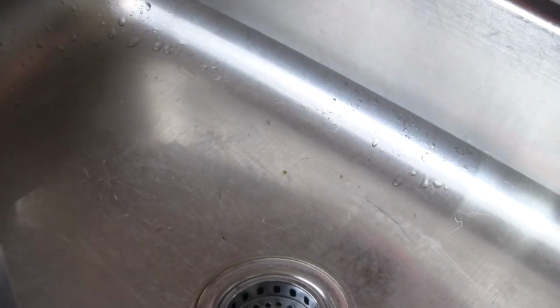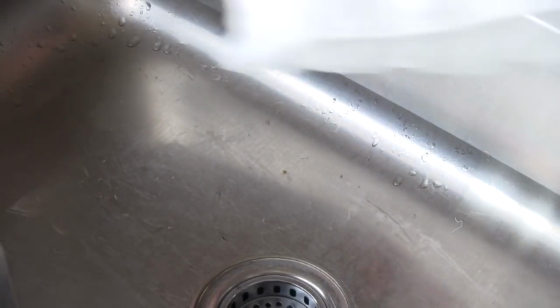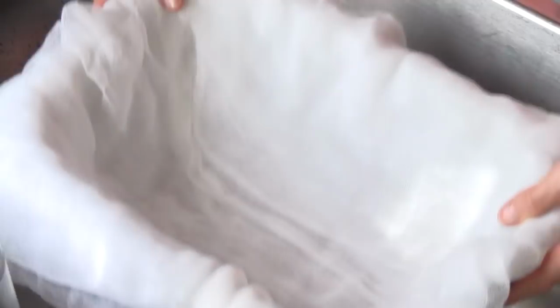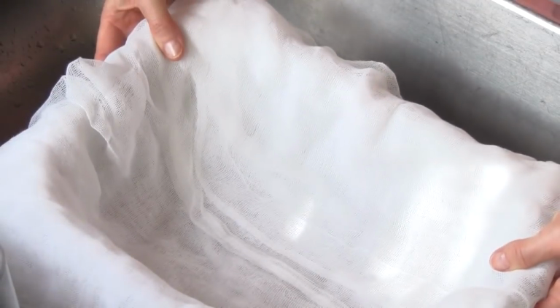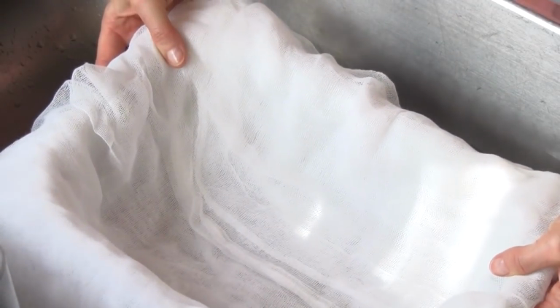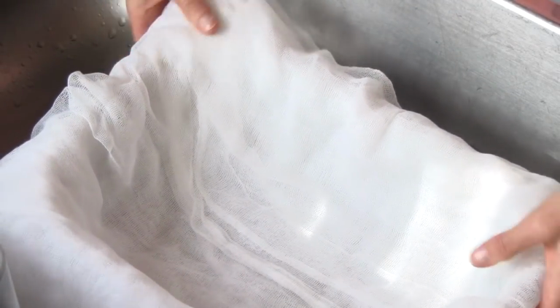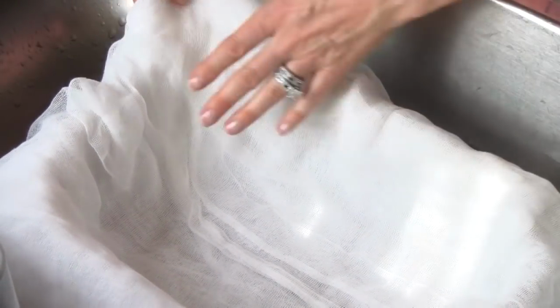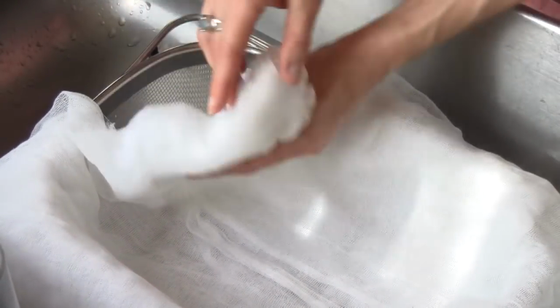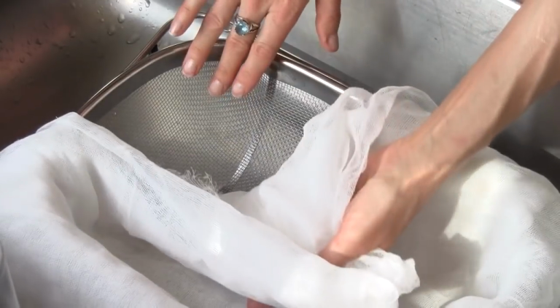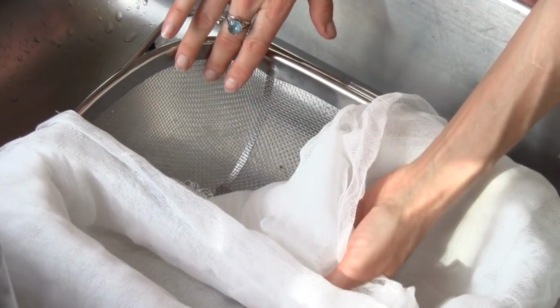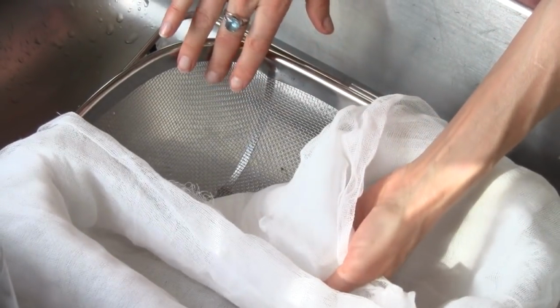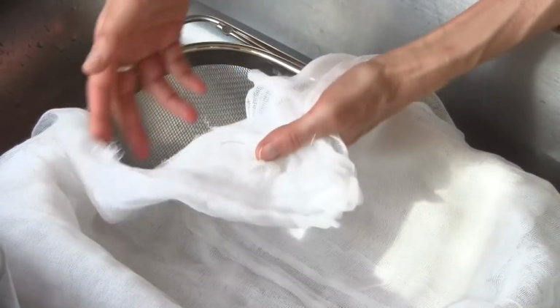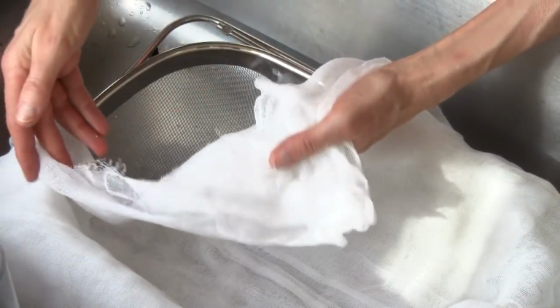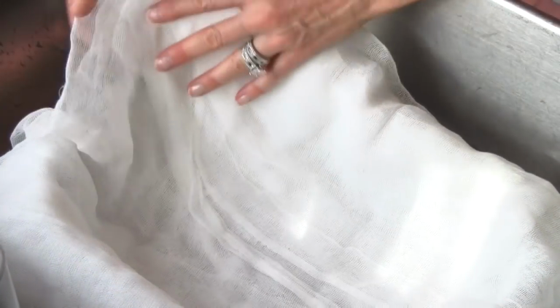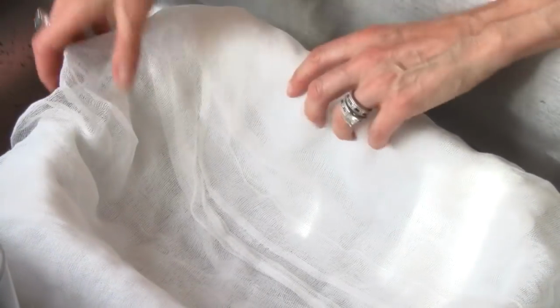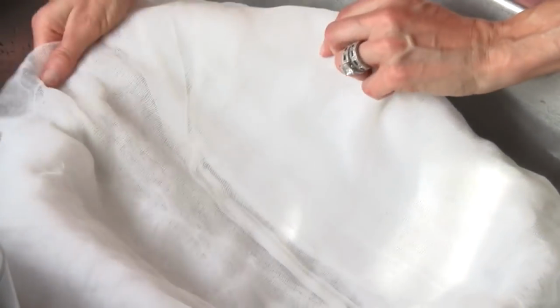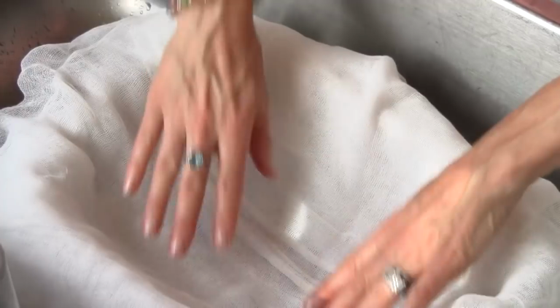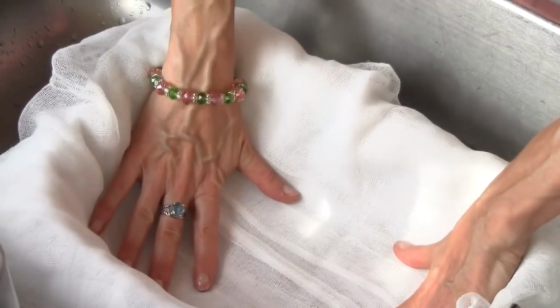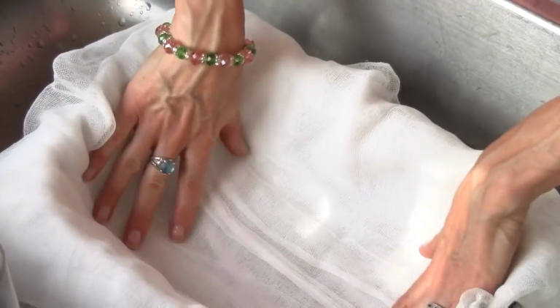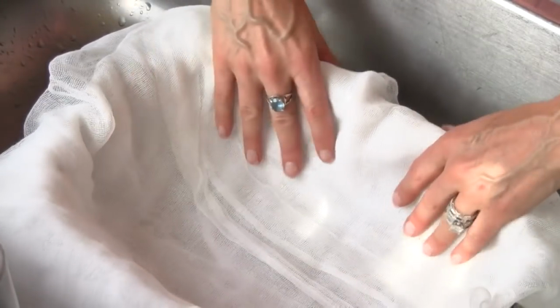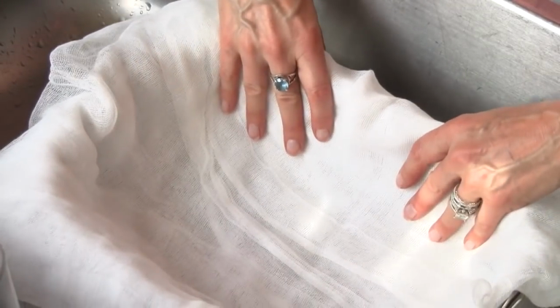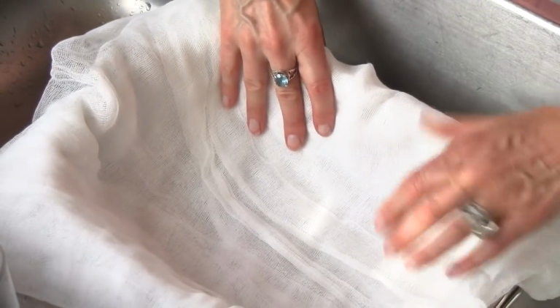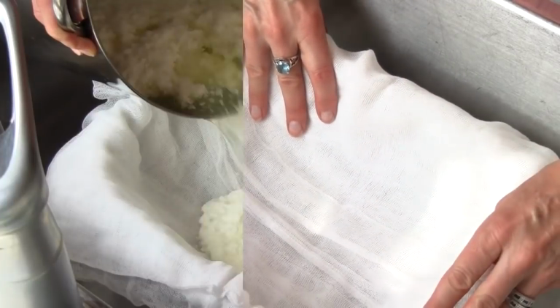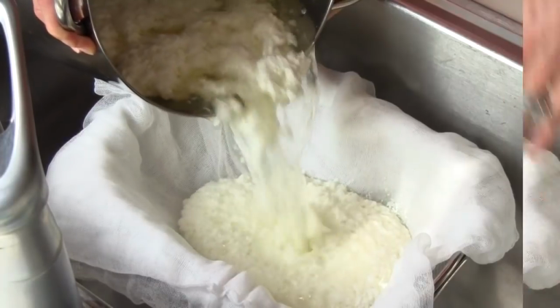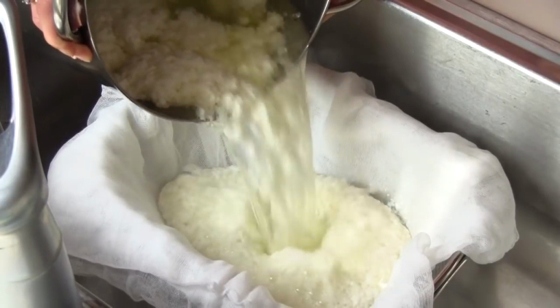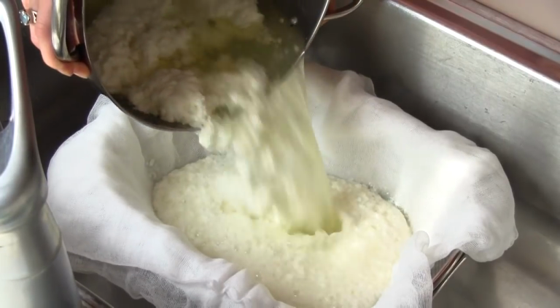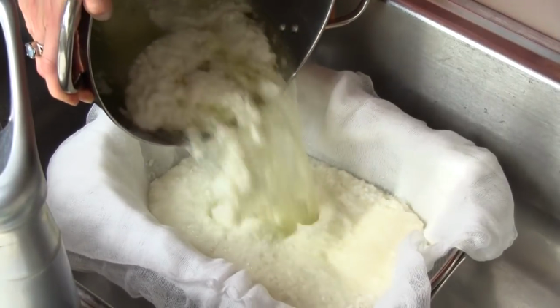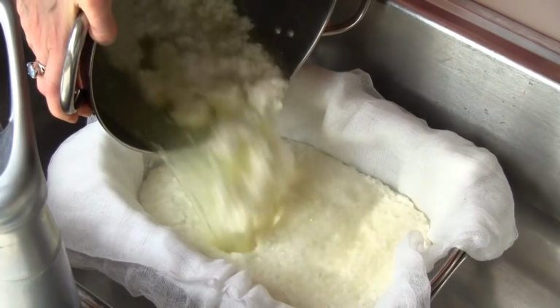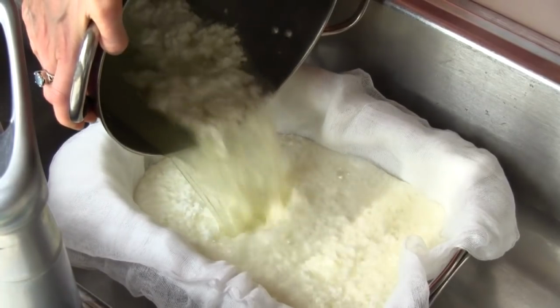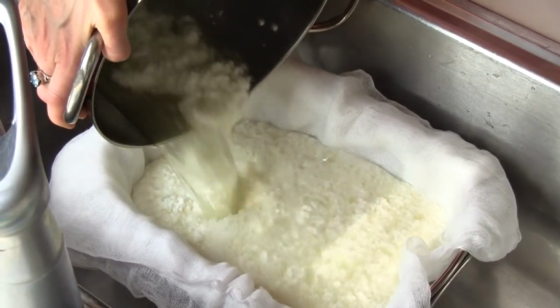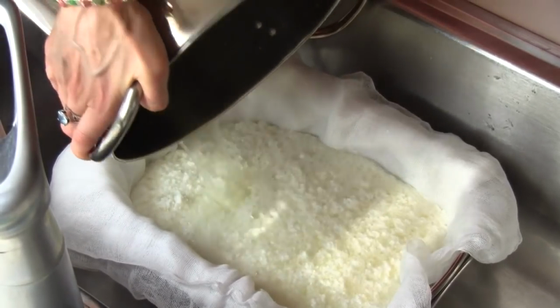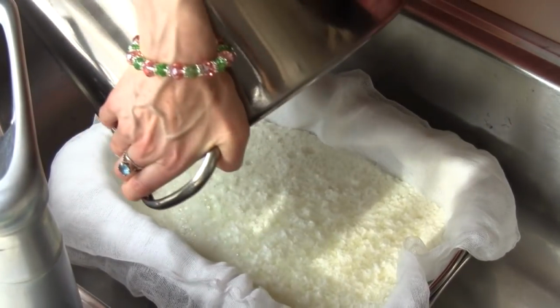Place a fine mesh strainer in your sink or over a bowl and line it with multiple layers of cheesecloth, making sure the edges generously overhang the strainer. Carefully pour your quark mixture into the cheesecloth and allow the whey to drain.